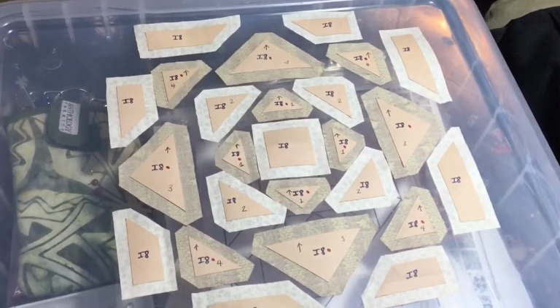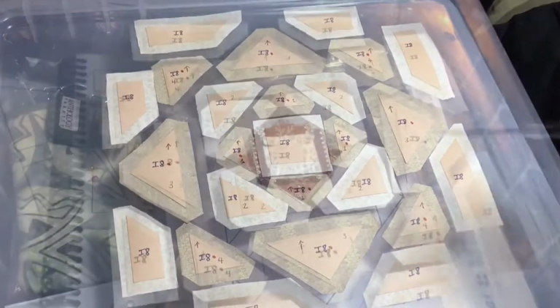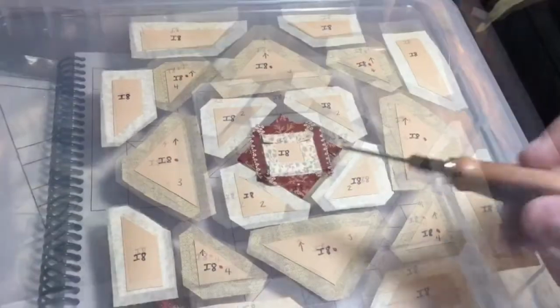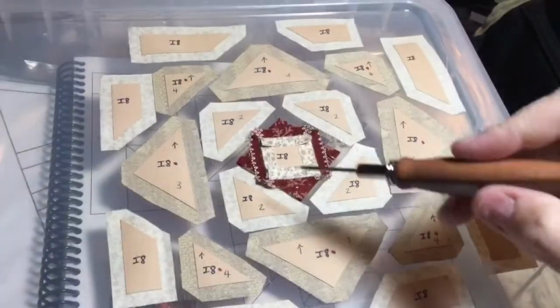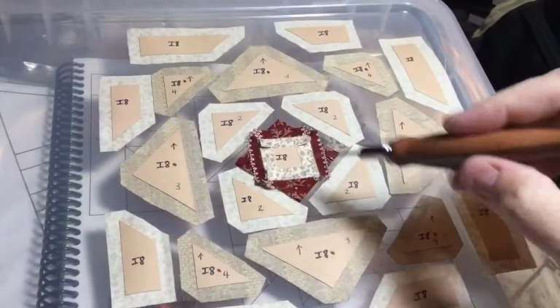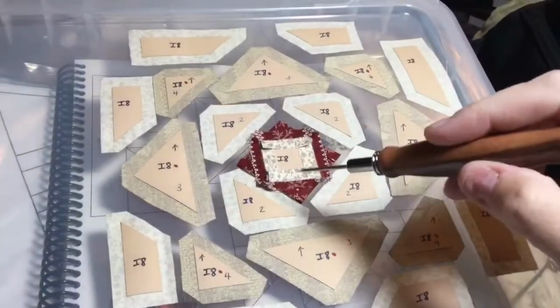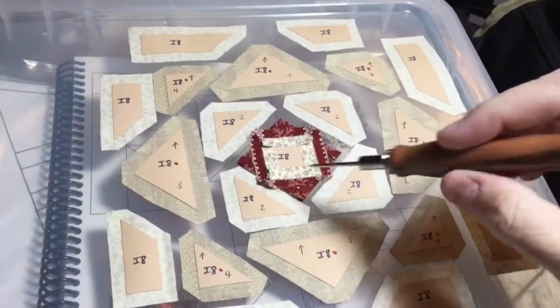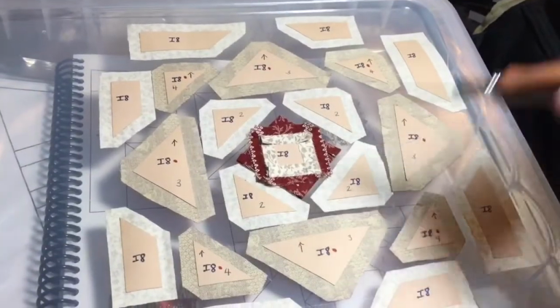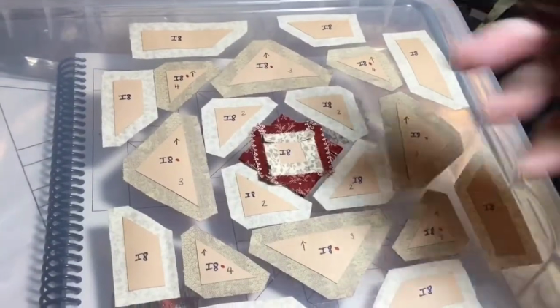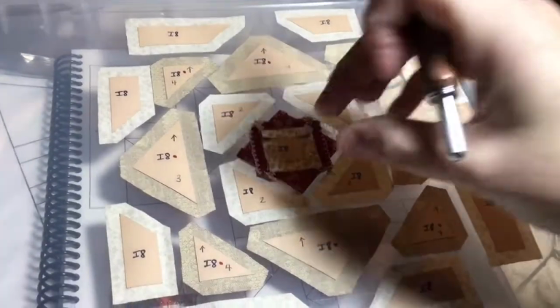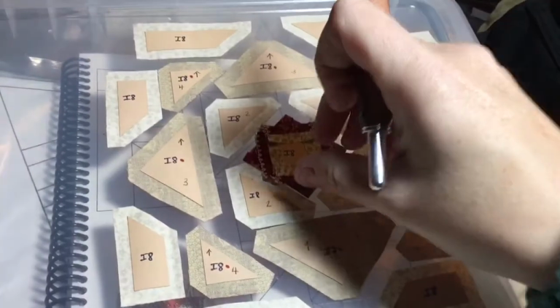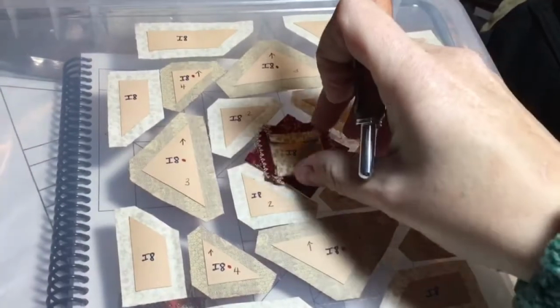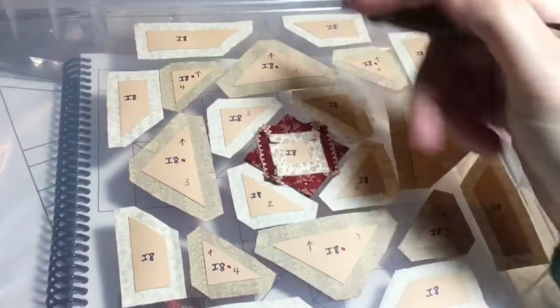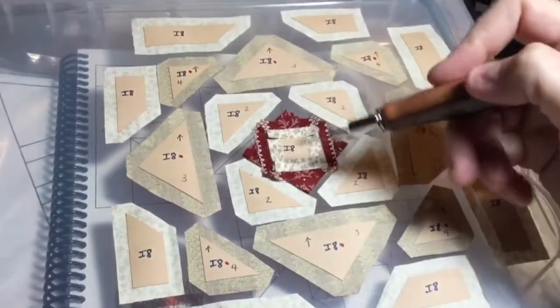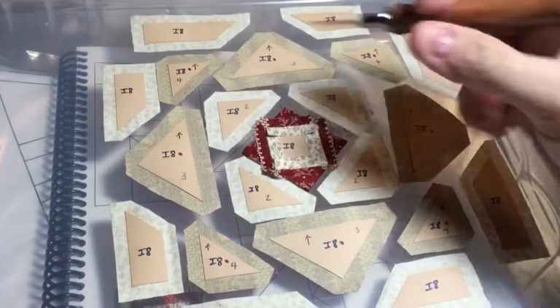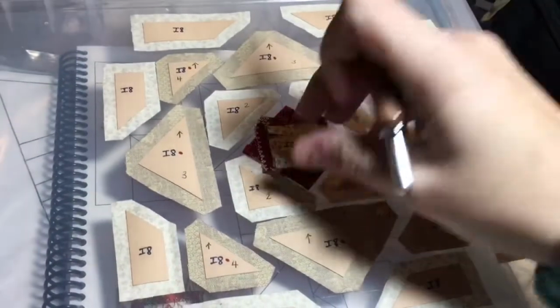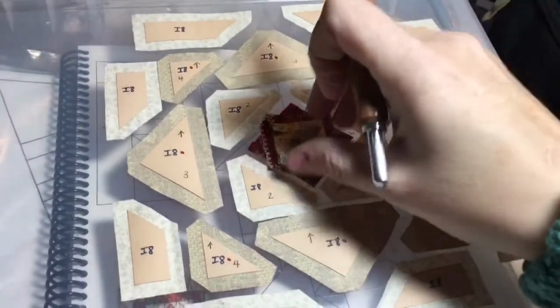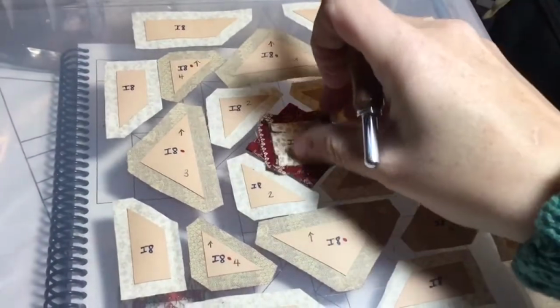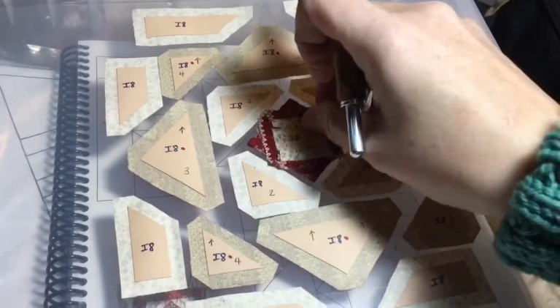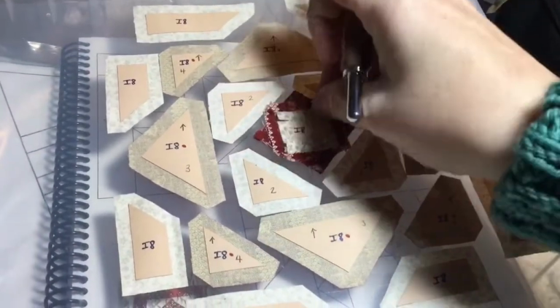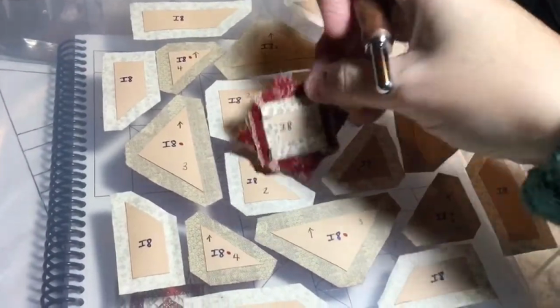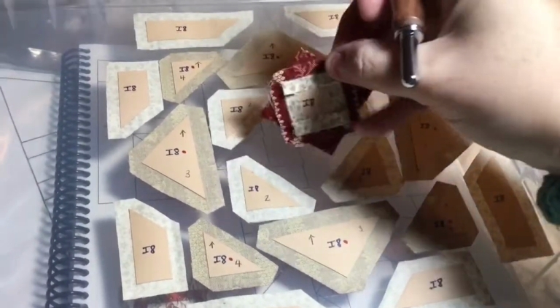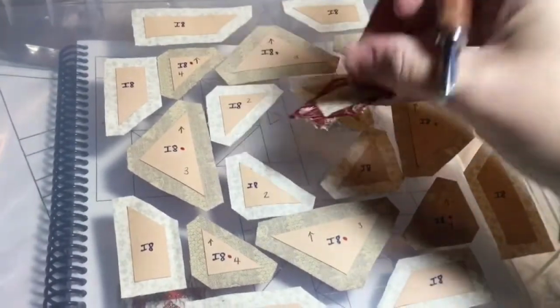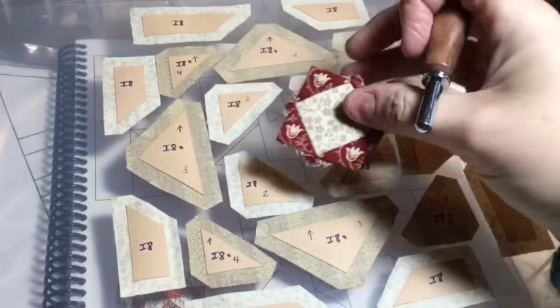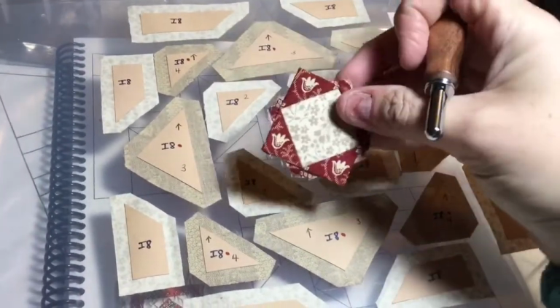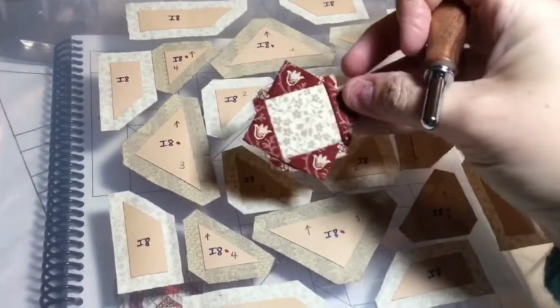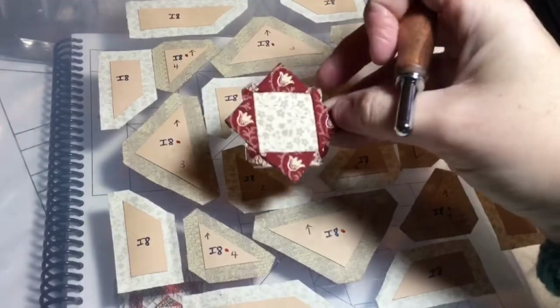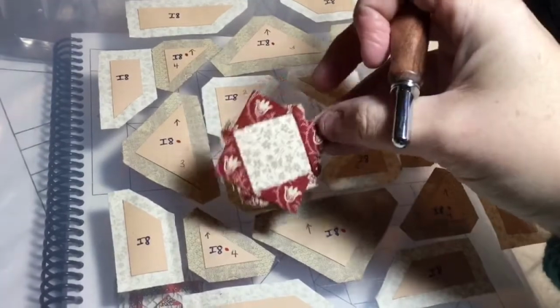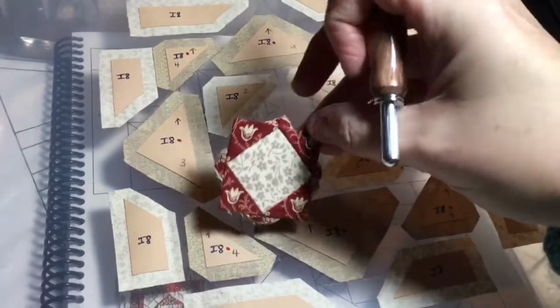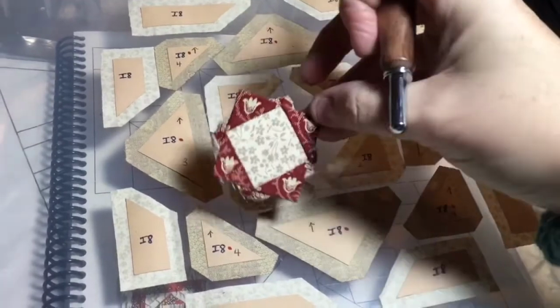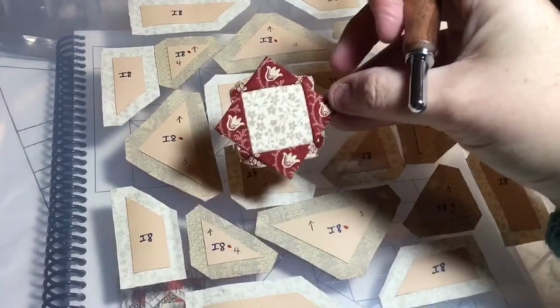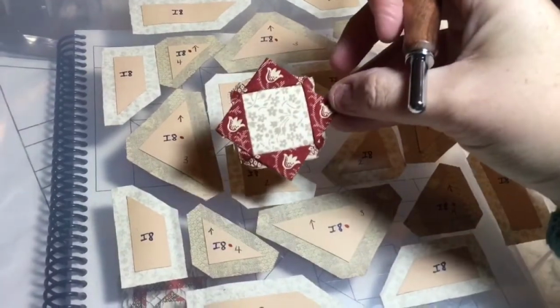I have the middle of my I8 block done. I basted my triangles and stitched them to my middle. I did opposite sides and then opposite sides, so that's my middle.